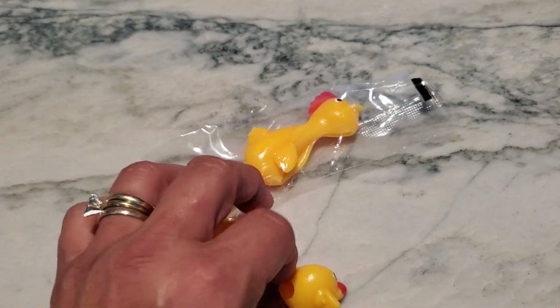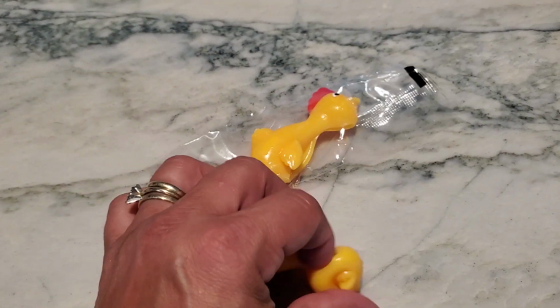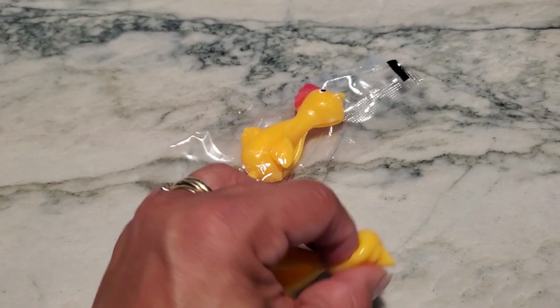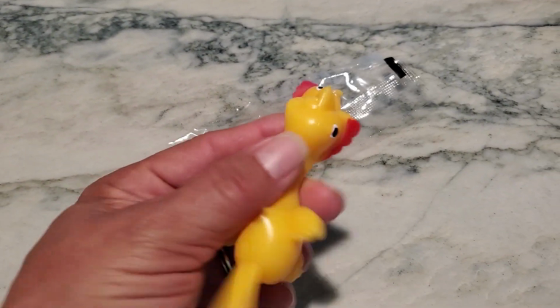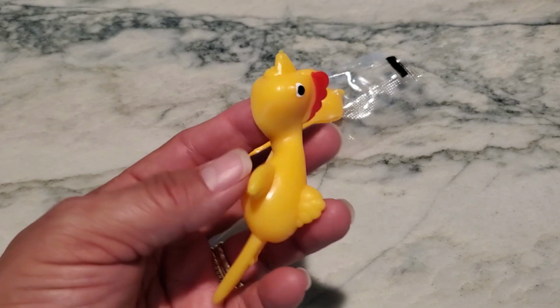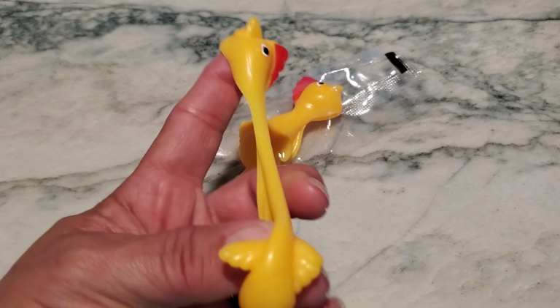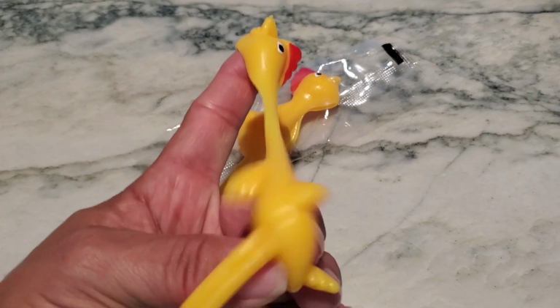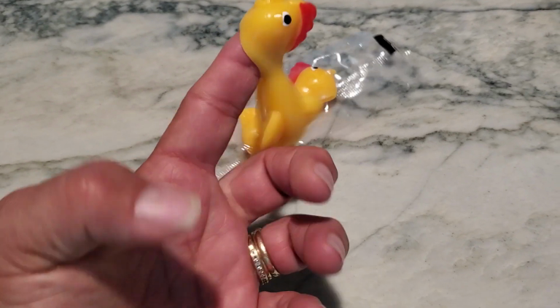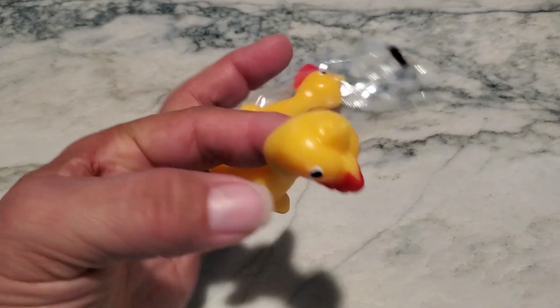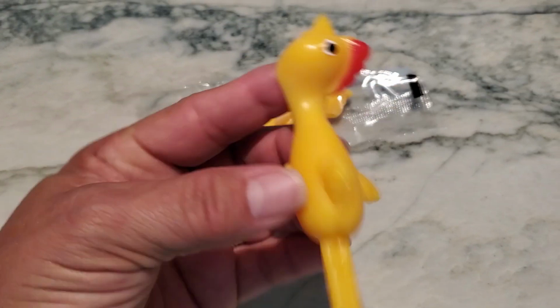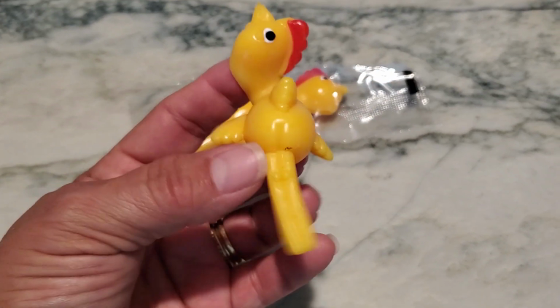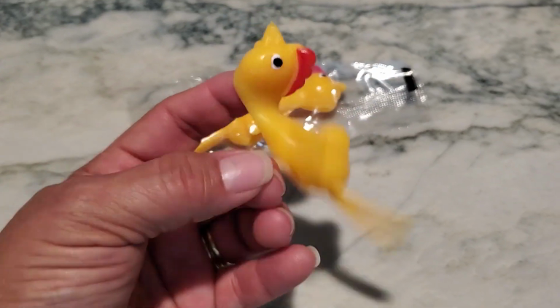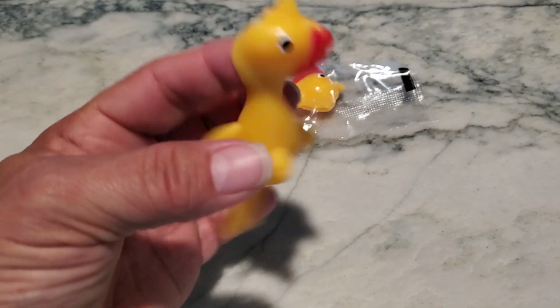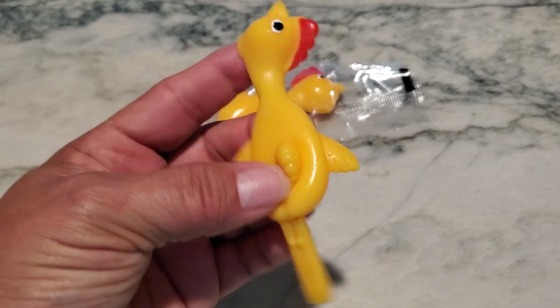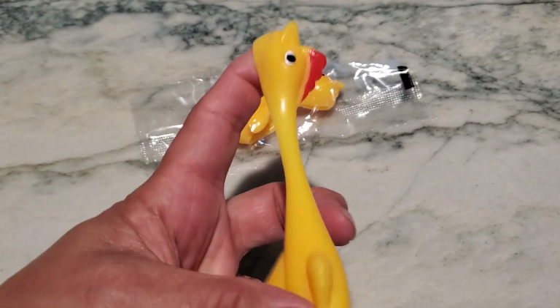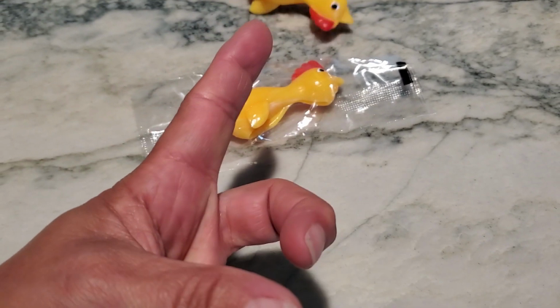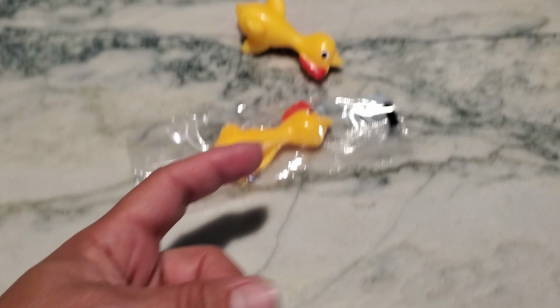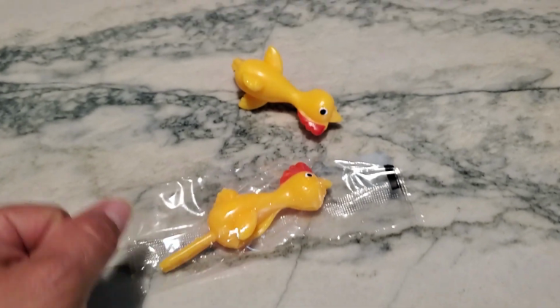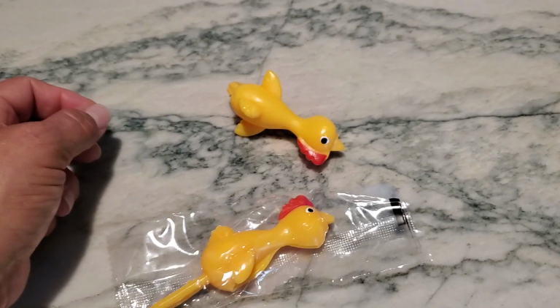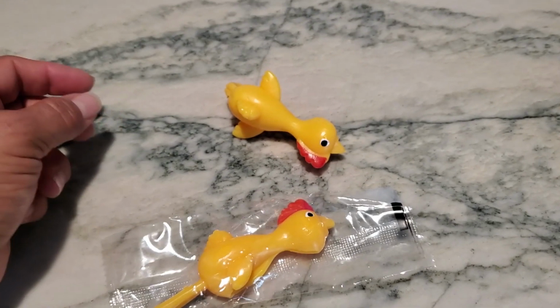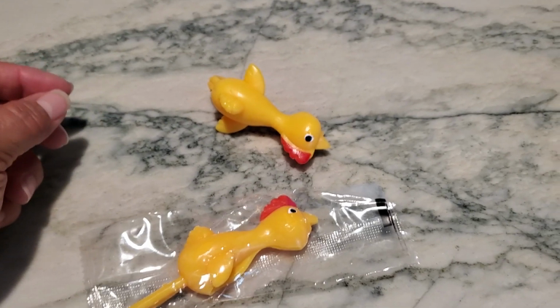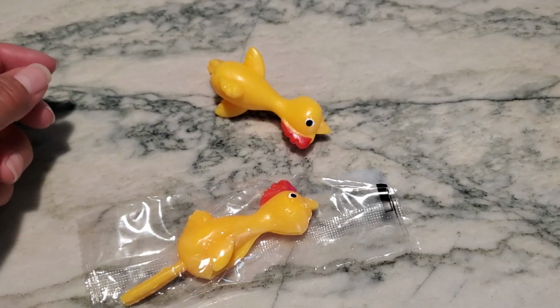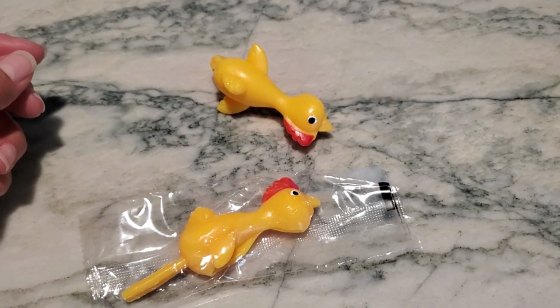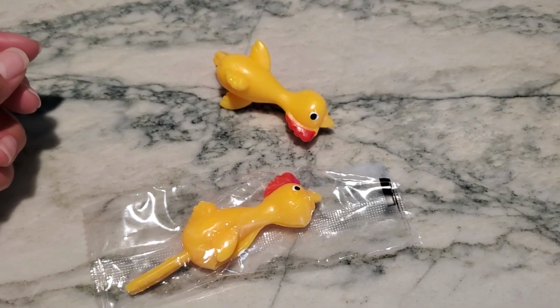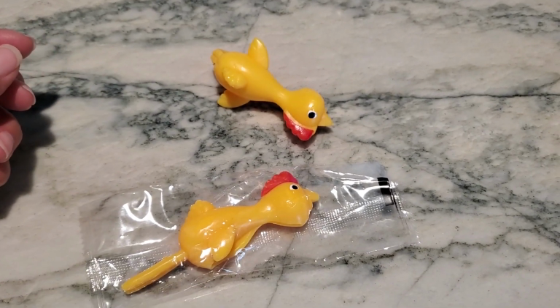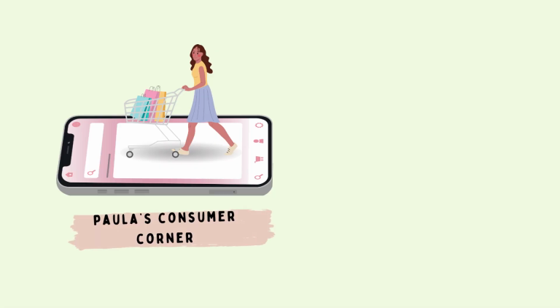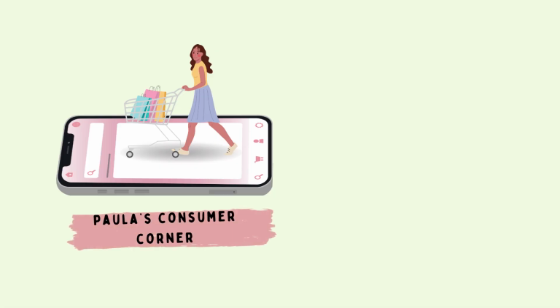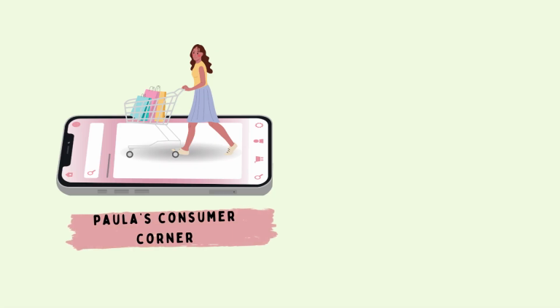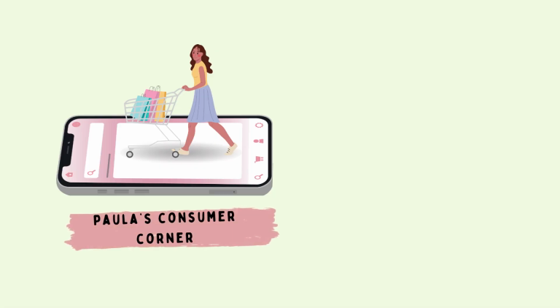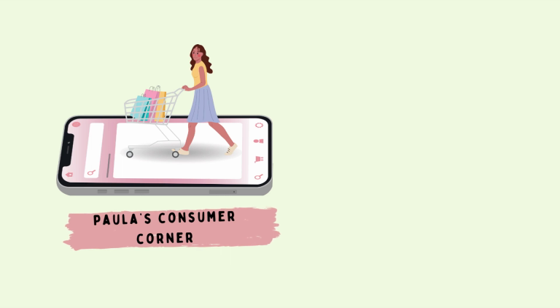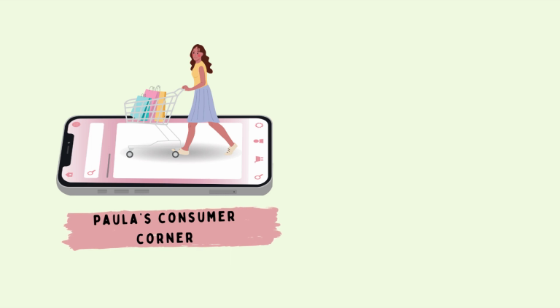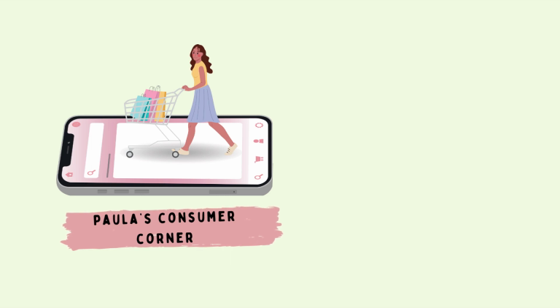Anyway, slingshot chickens — super fun, lots of play time with these chickens. Thanks for watching guys, have a great day!